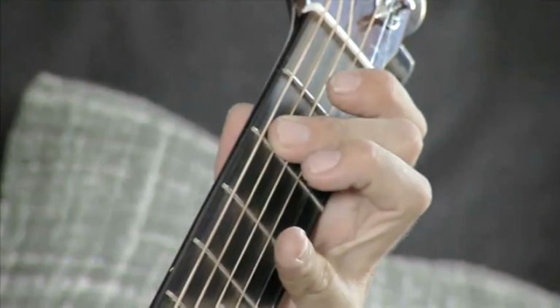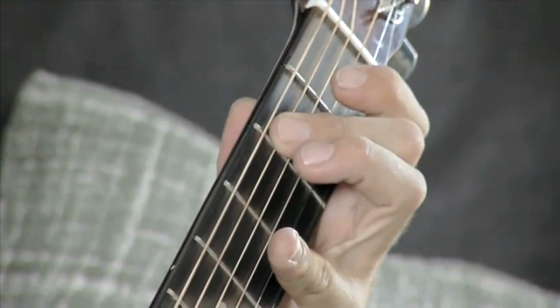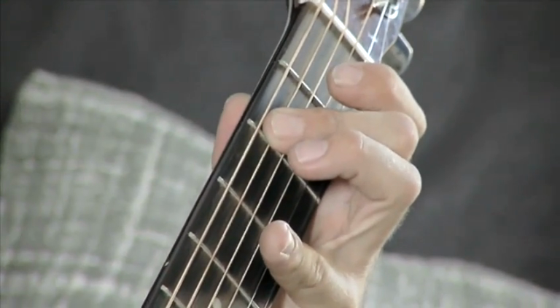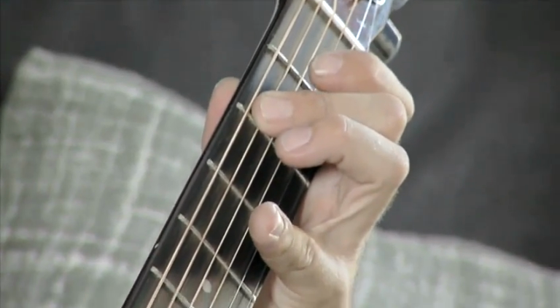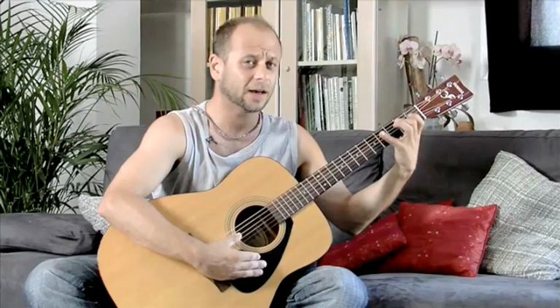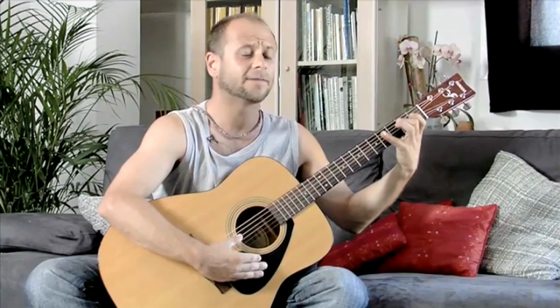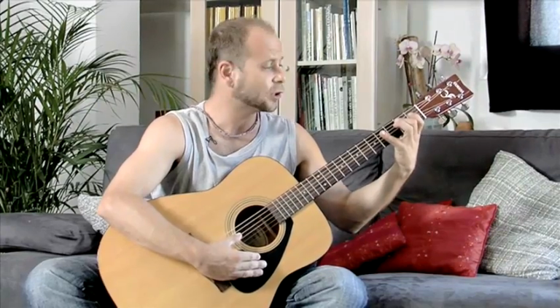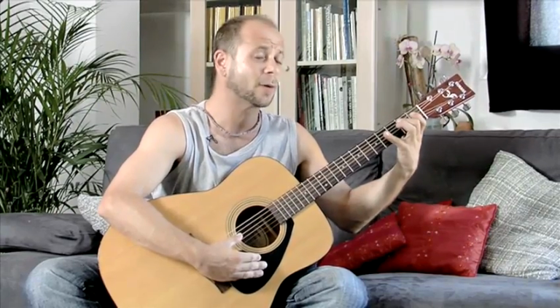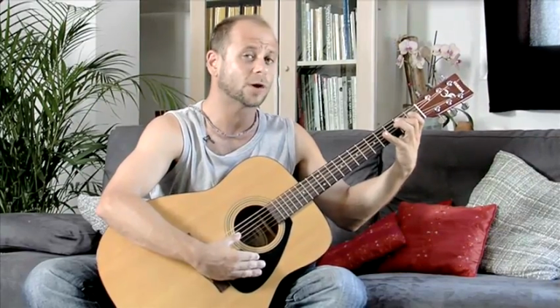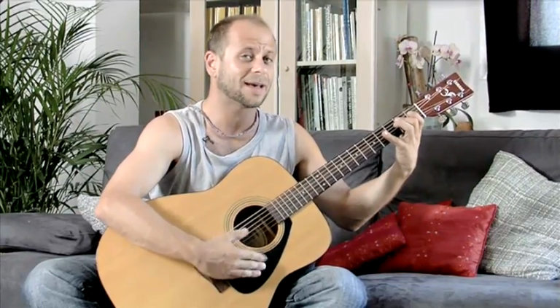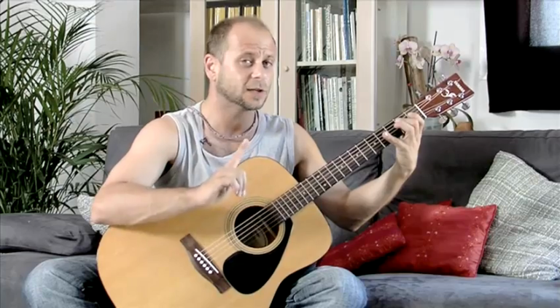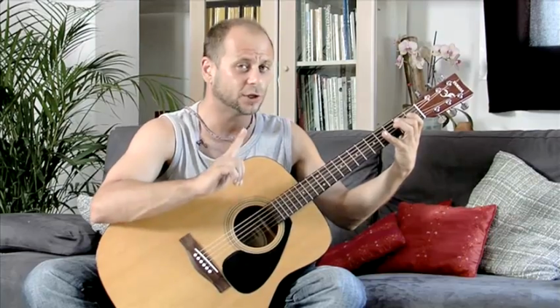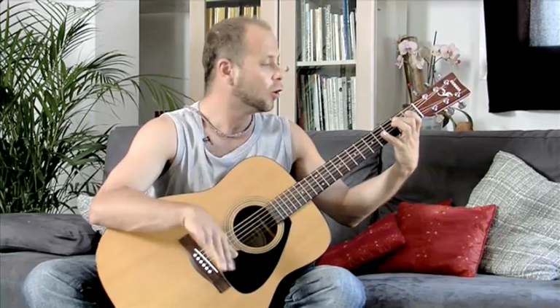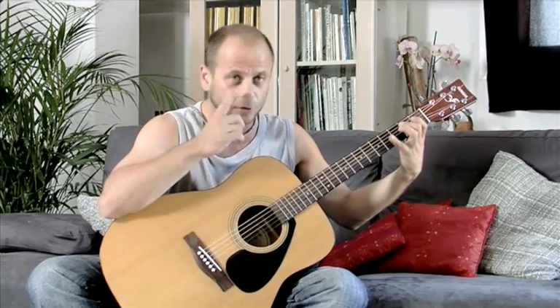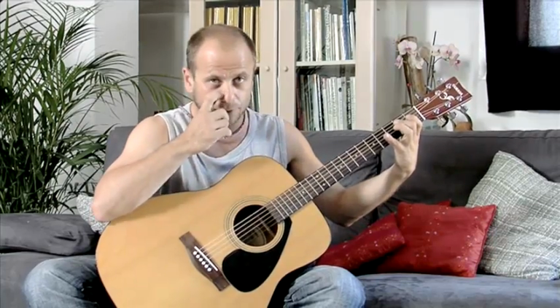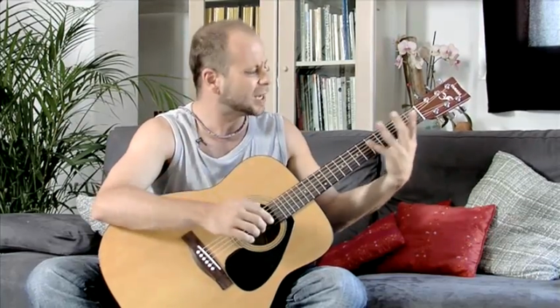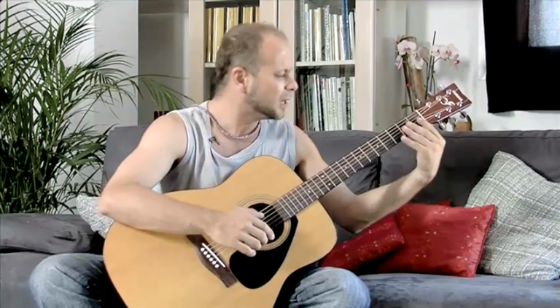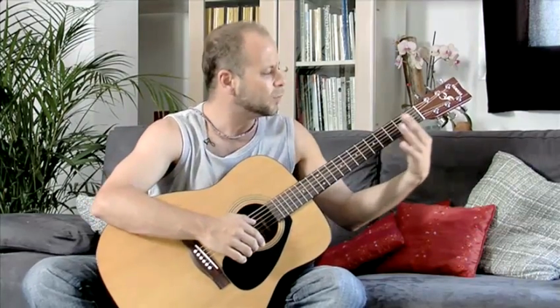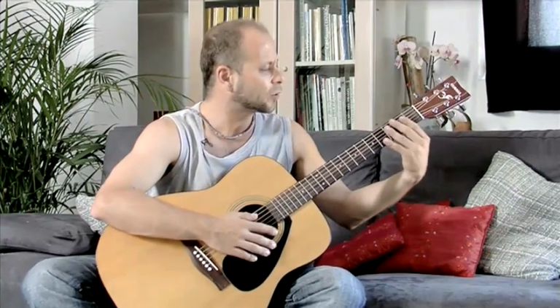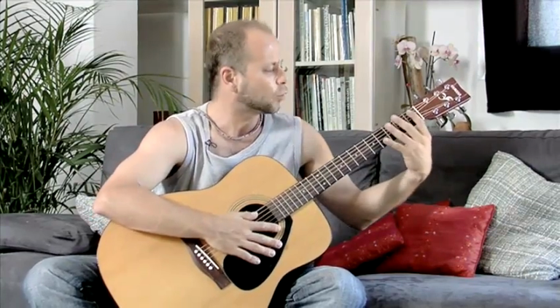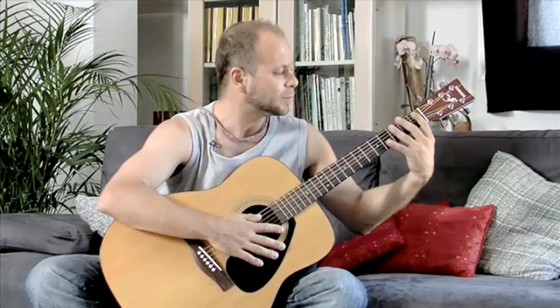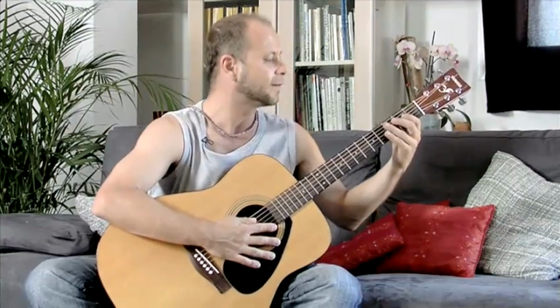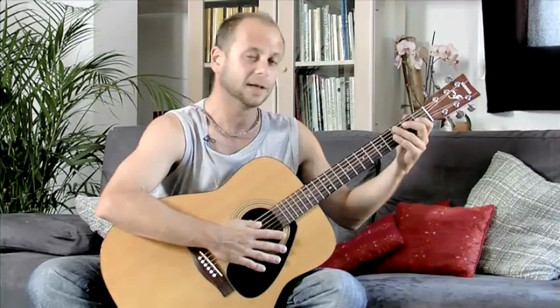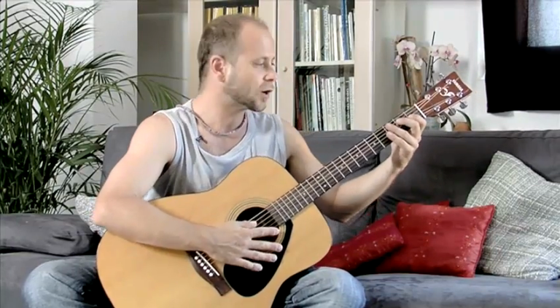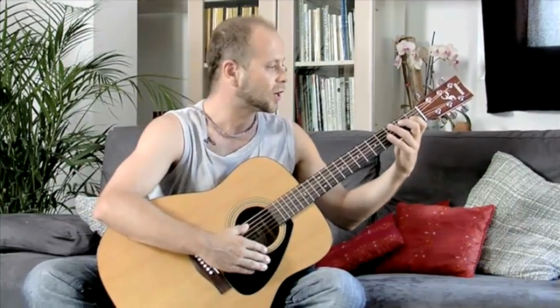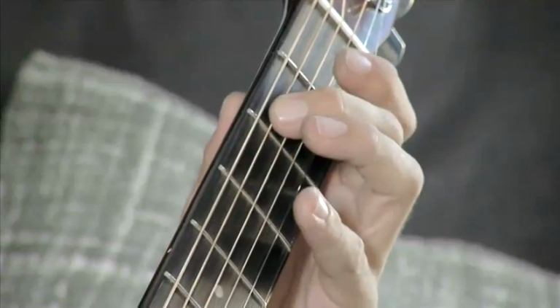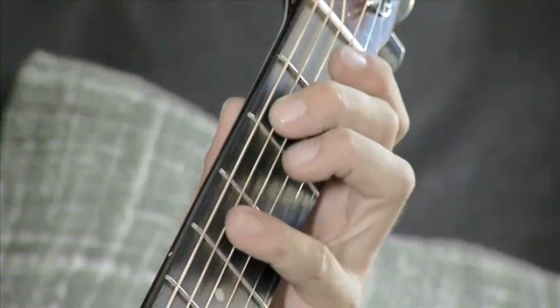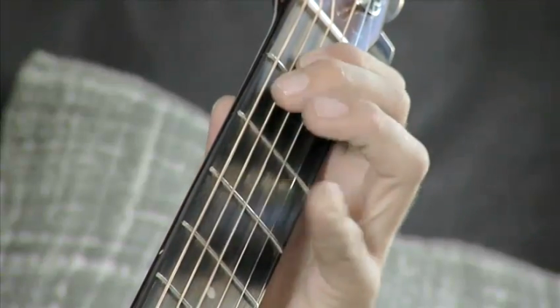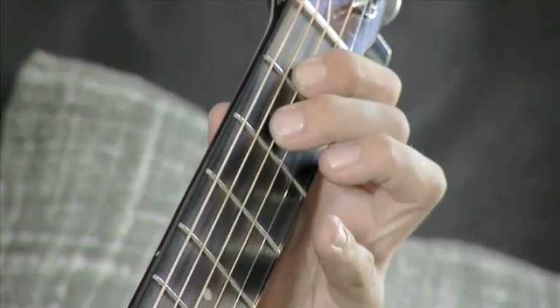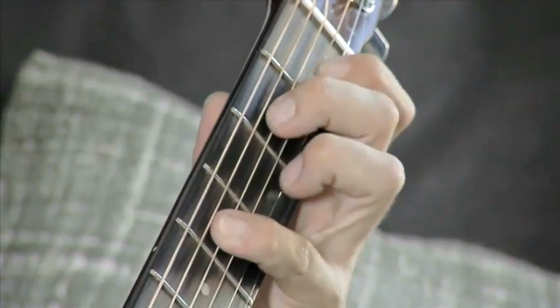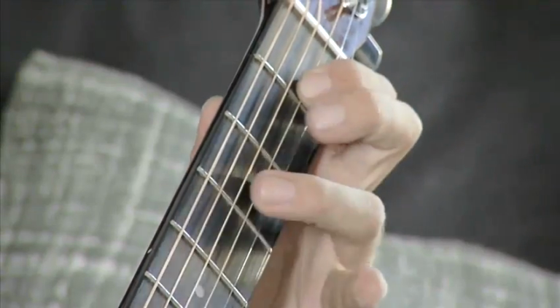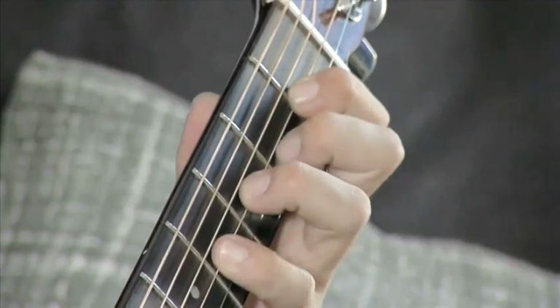Let's take it a little bit slower. Remember, finger for fret. As long as we remember where the root note is and that finger's in the right position, all the others should be in position. We should never be sort of moving up and across — there should always be finger for fret. So let's try it one more time: 1, 2, 4, 1, 2, 4, 1, 3, 4.